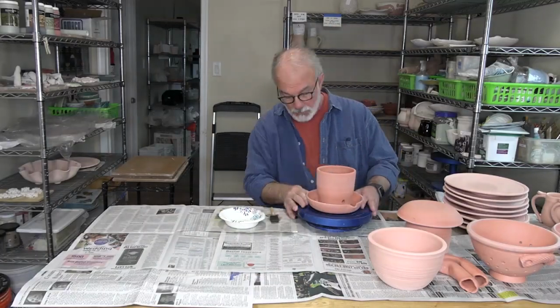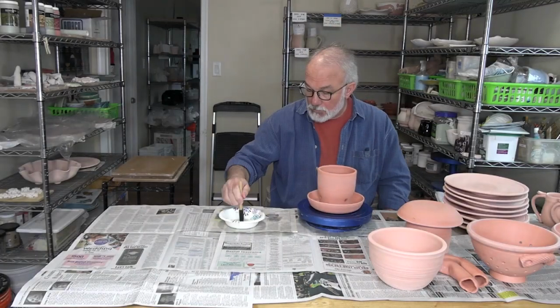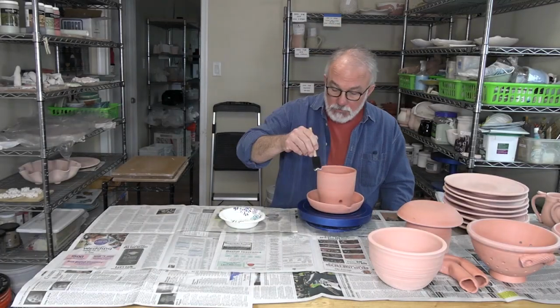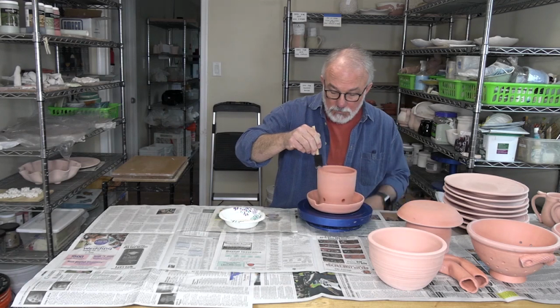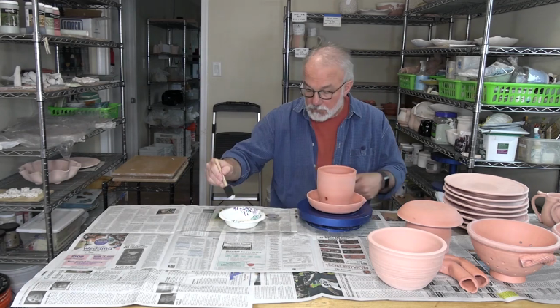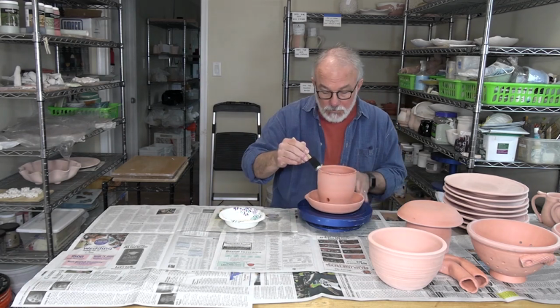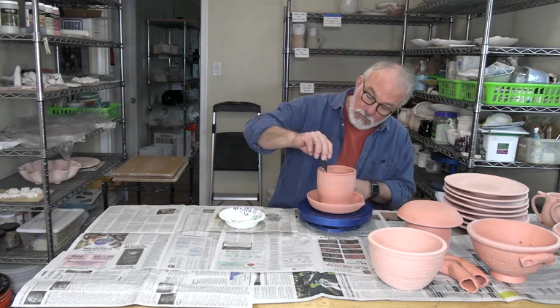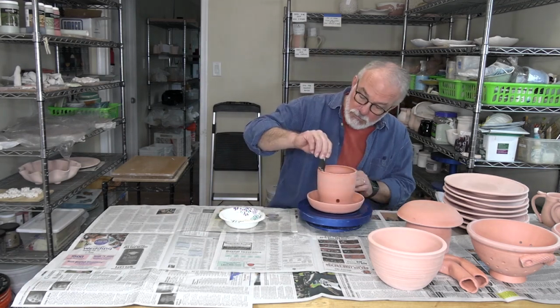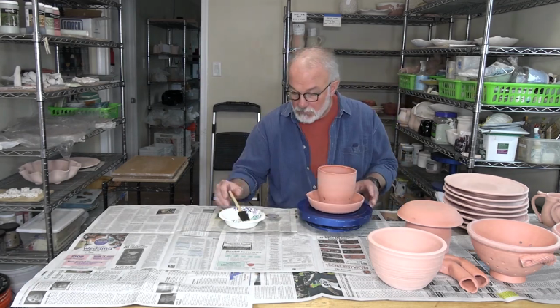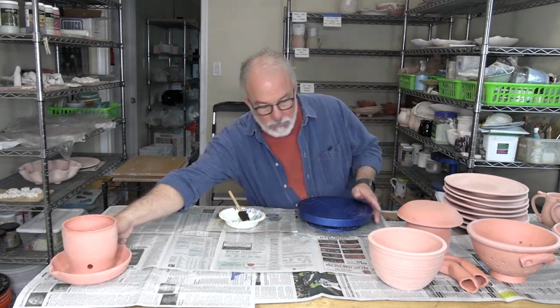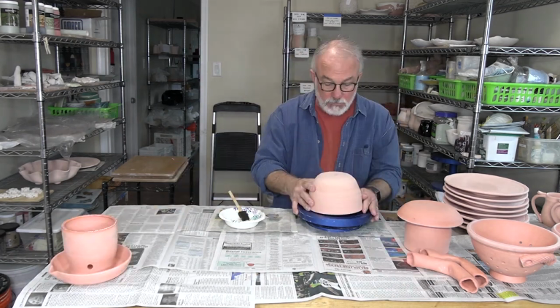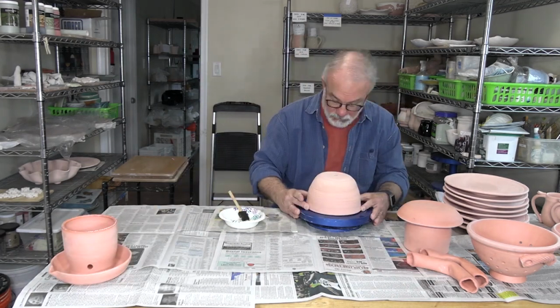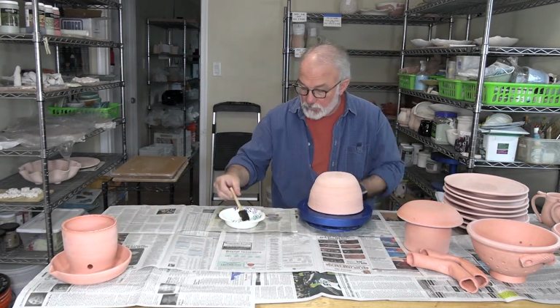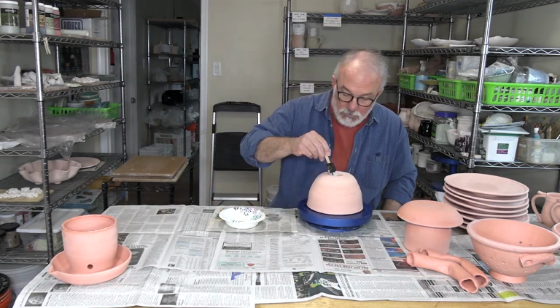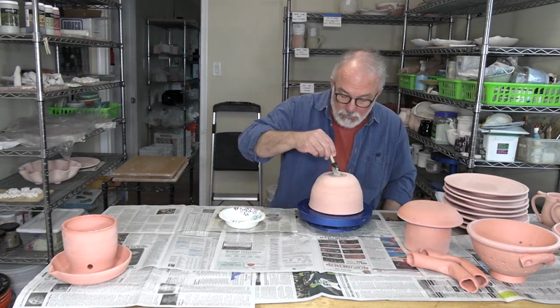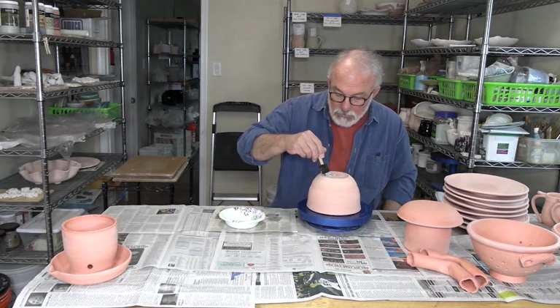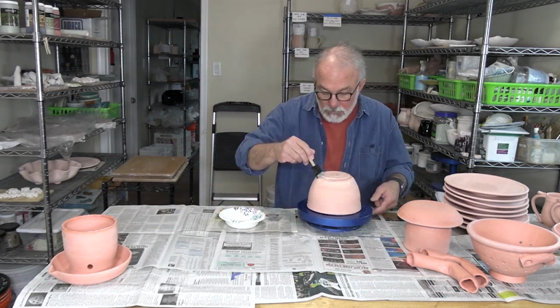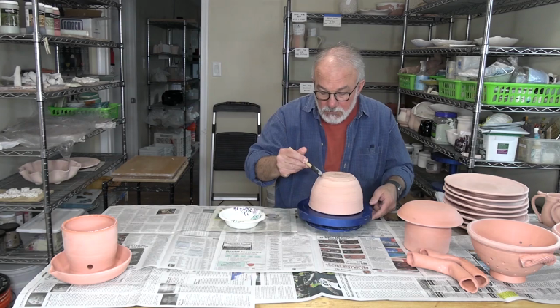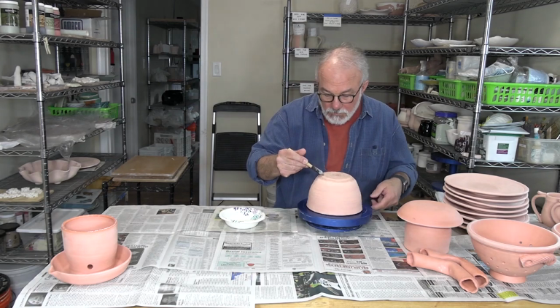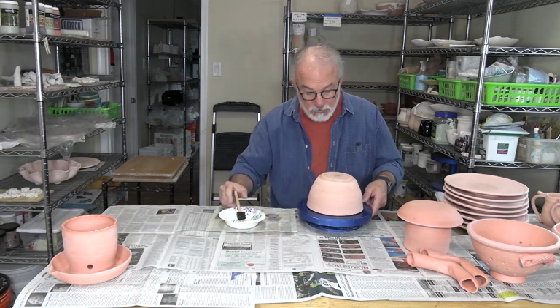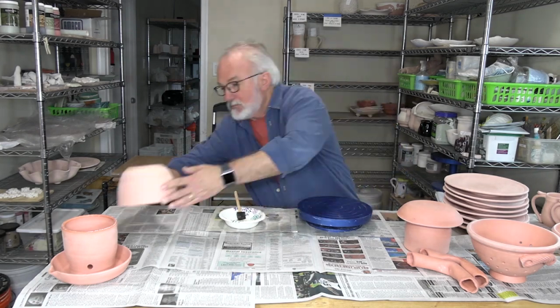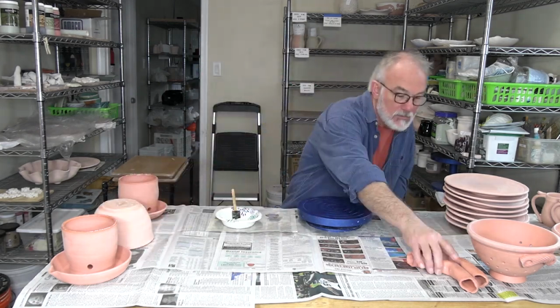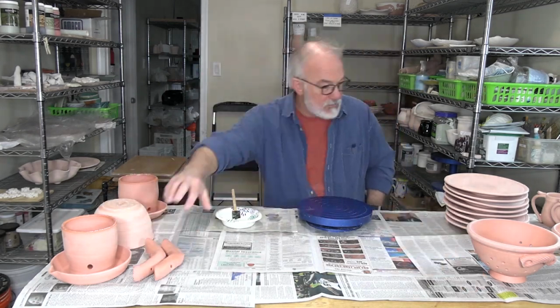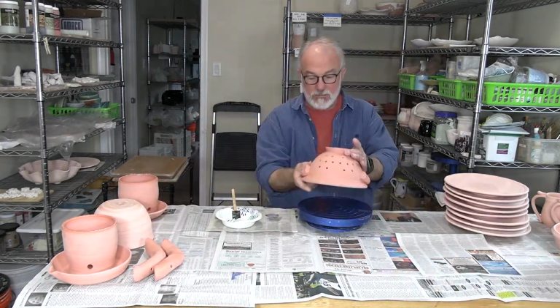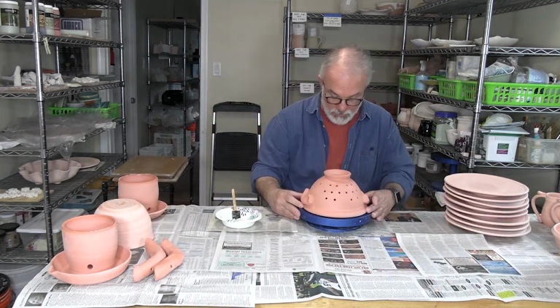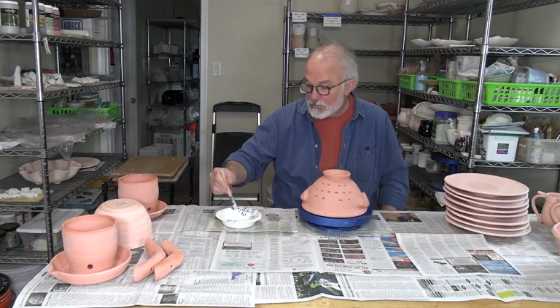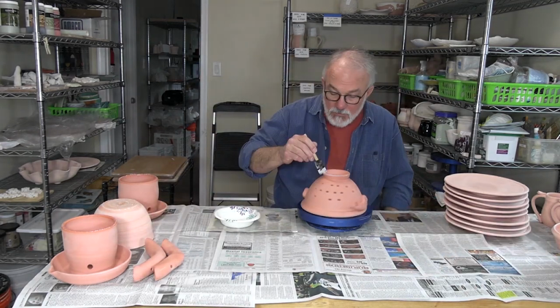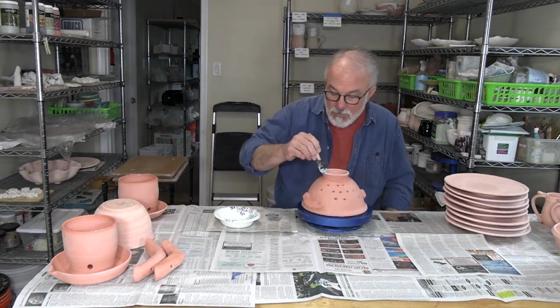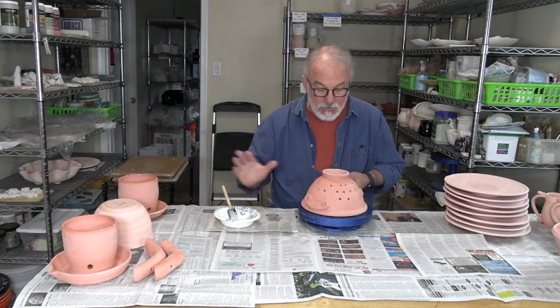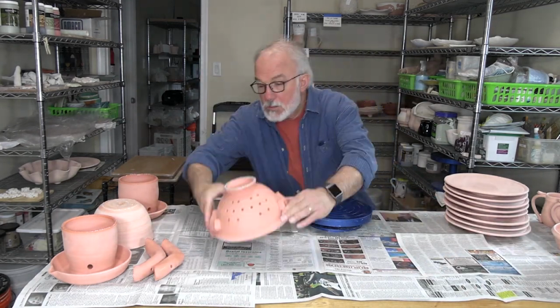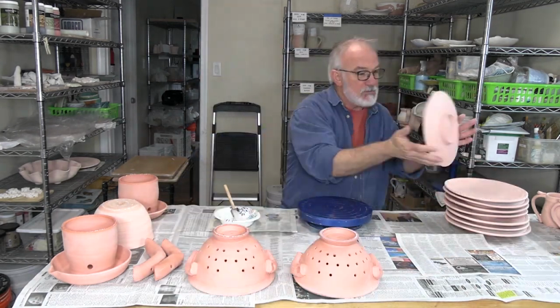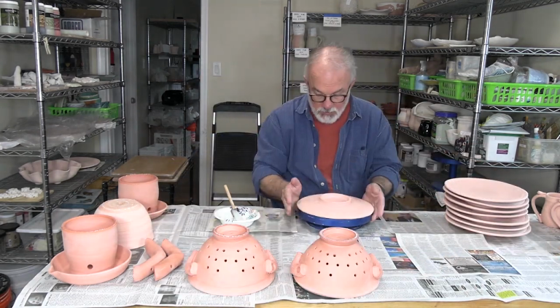Hello and welcome to my studio. Today I'm glazing, including some of the pots that I created in previous demonstration videos, and the demonstration ends with photos of the finished pots.